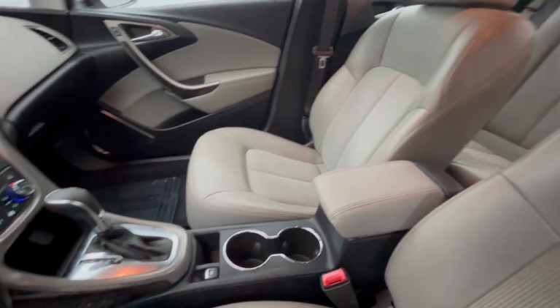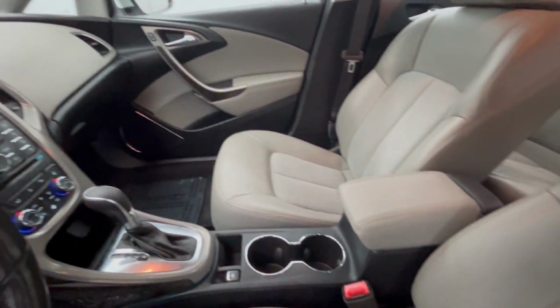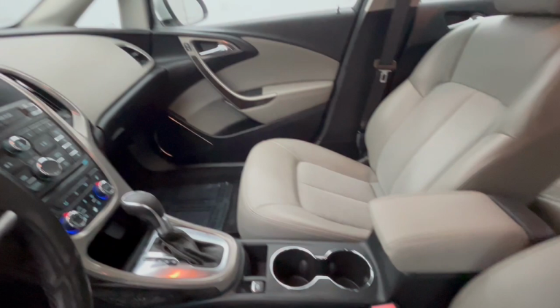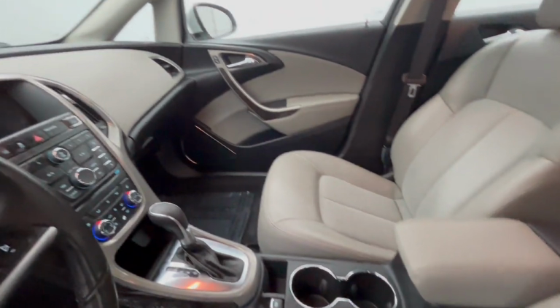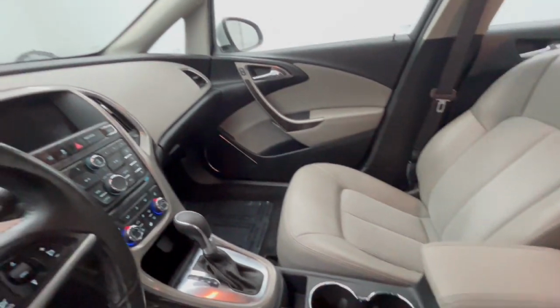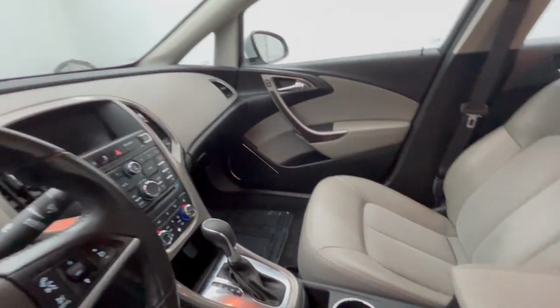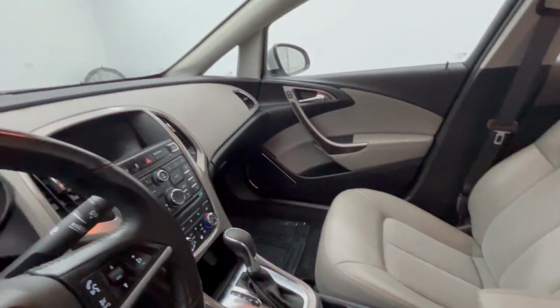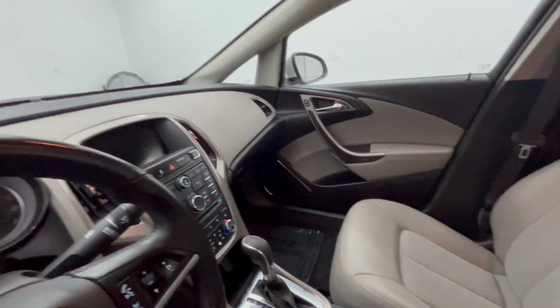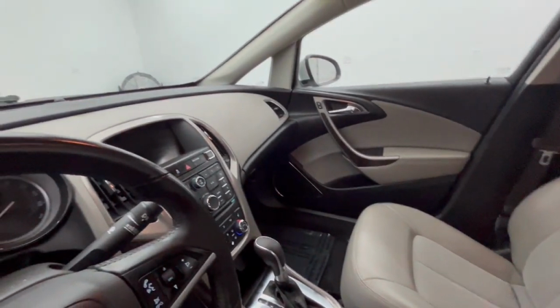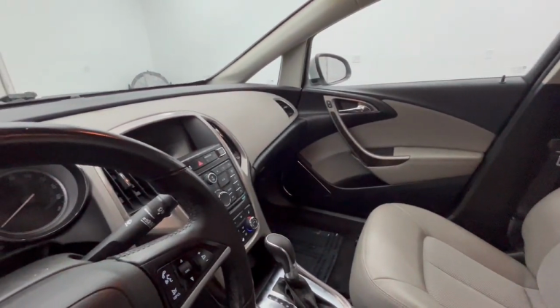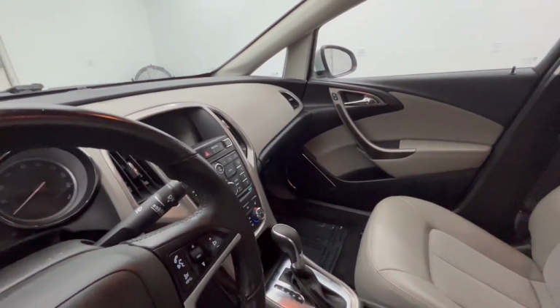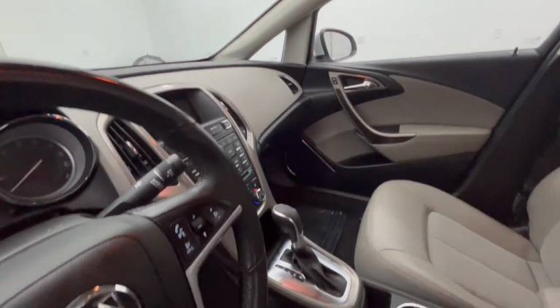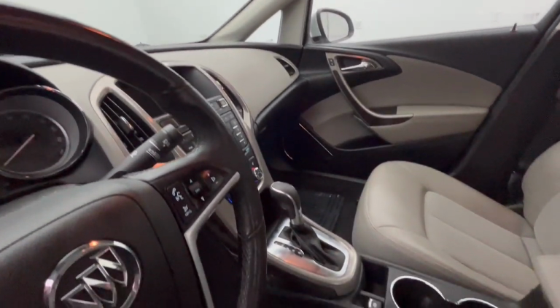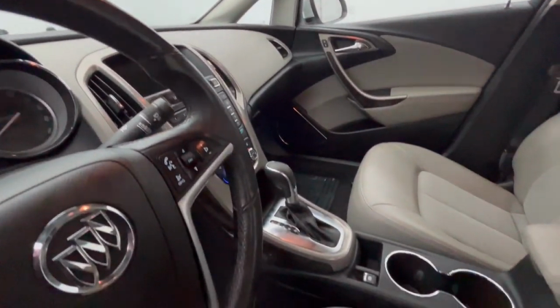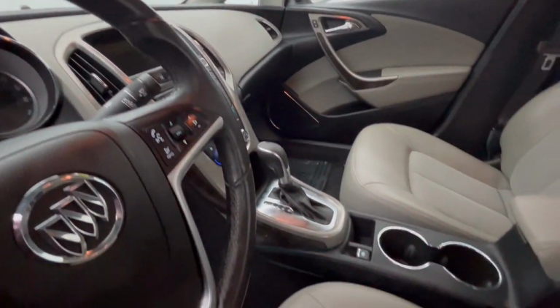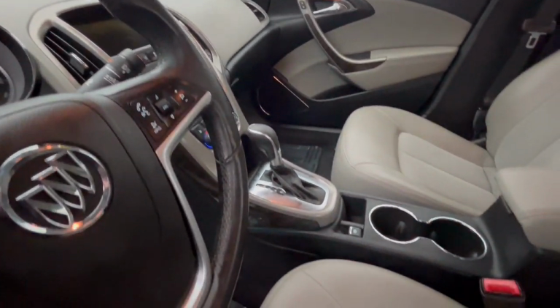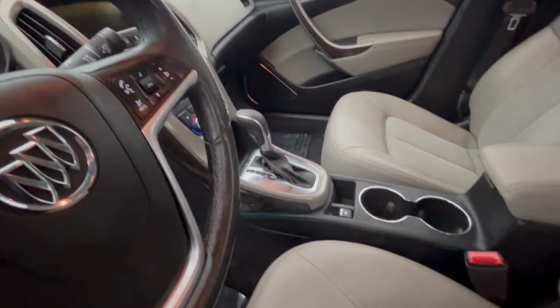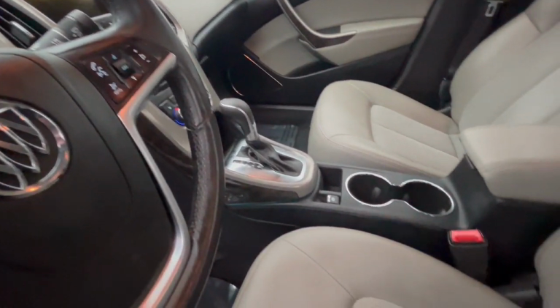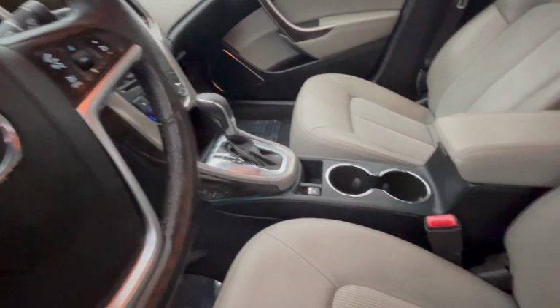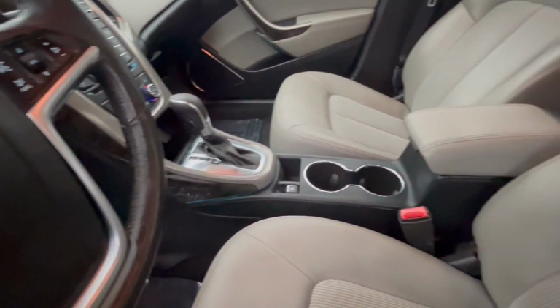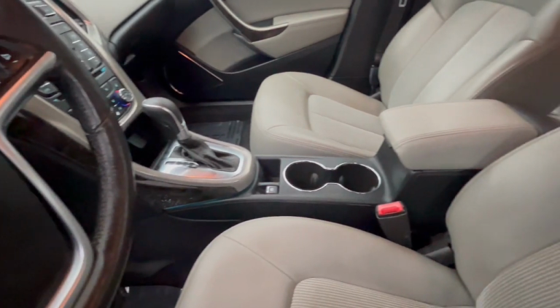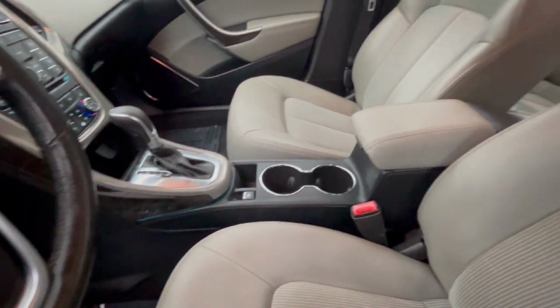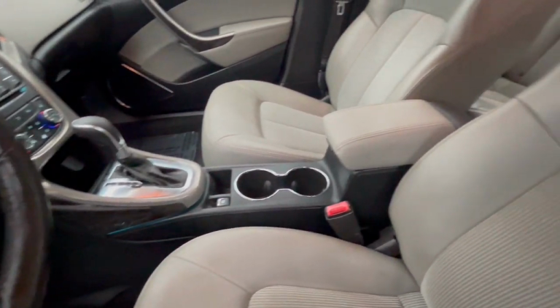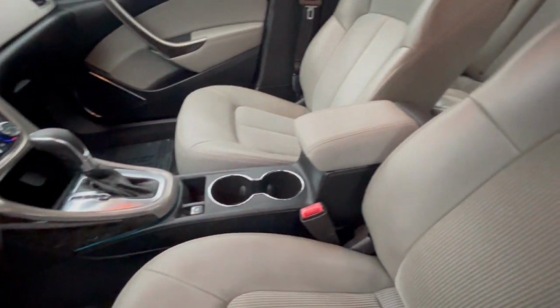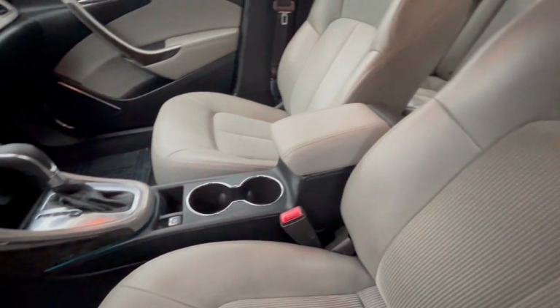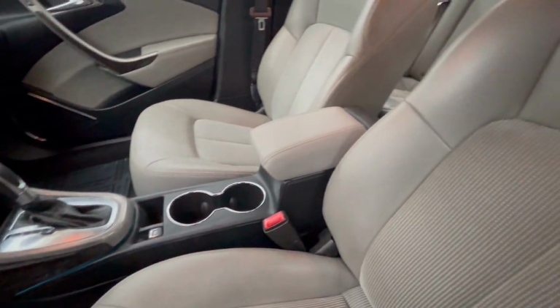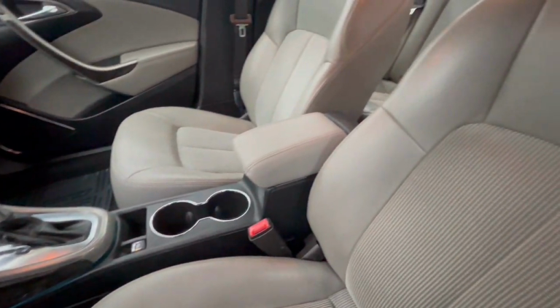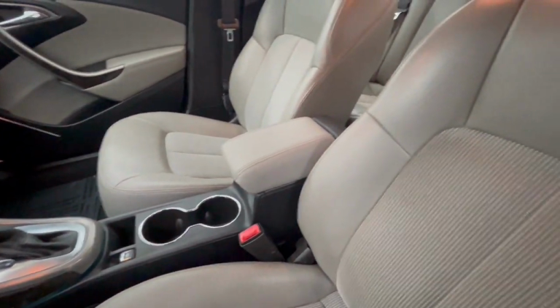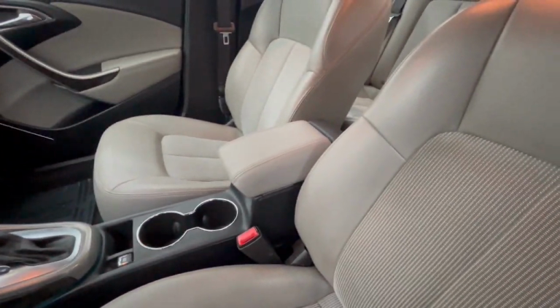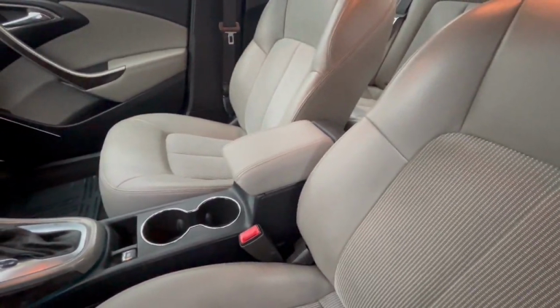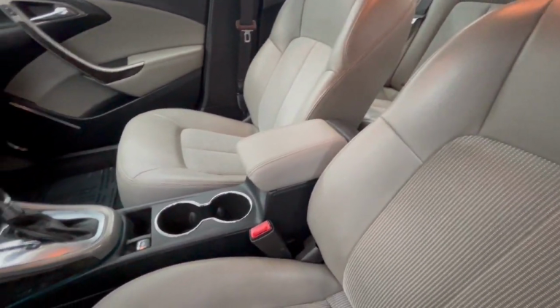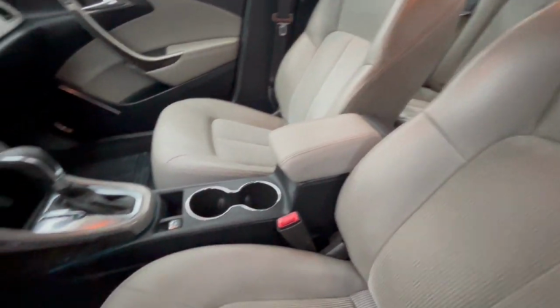Luxury meets affordability in this sleek Verano. See for yourself when you take it out for a test drive. Our professional staff looks forward to giving you excellent service.